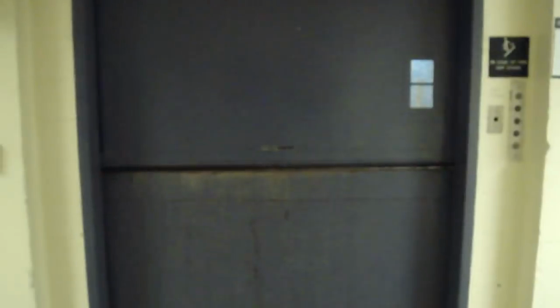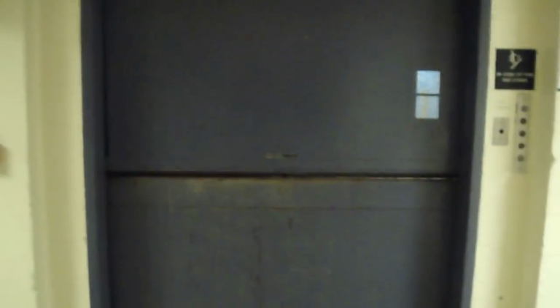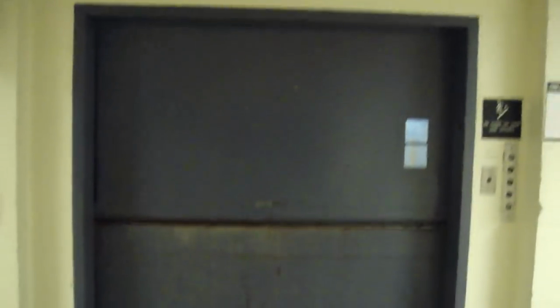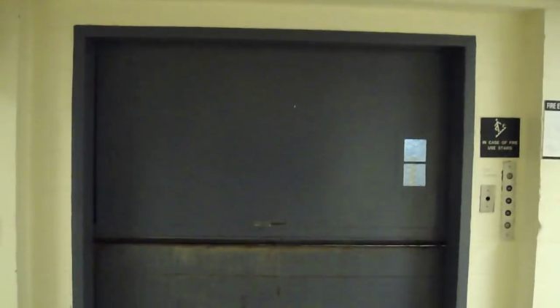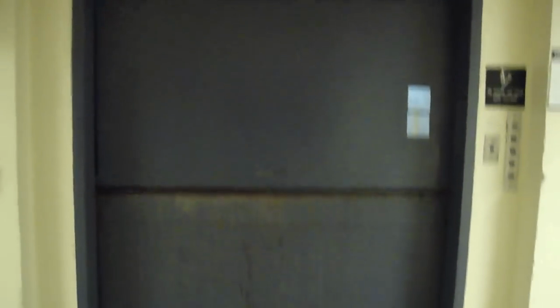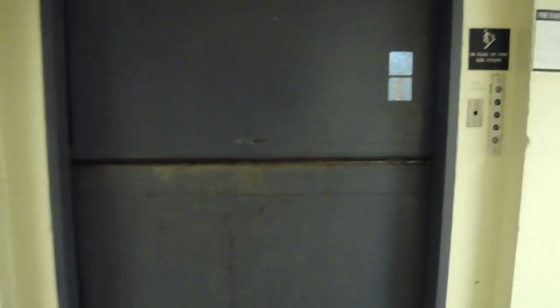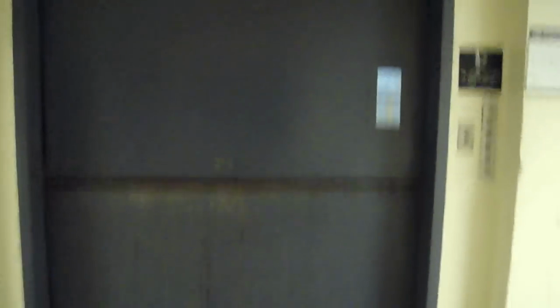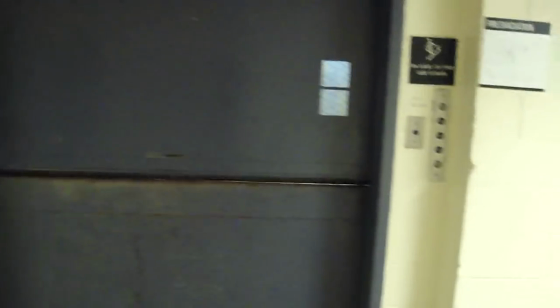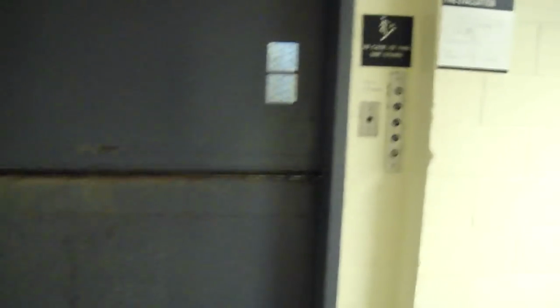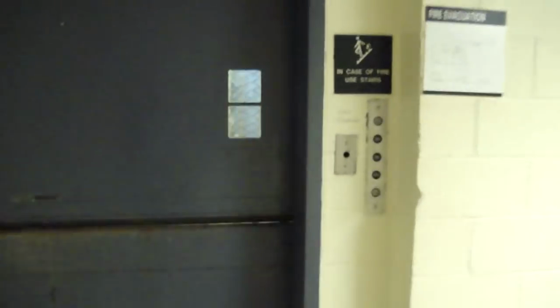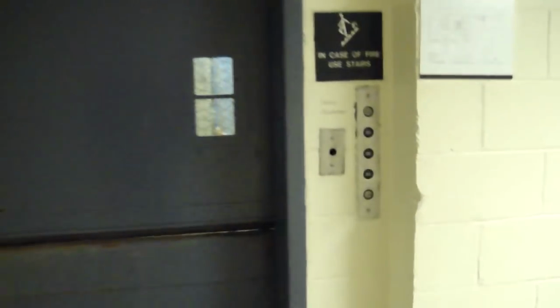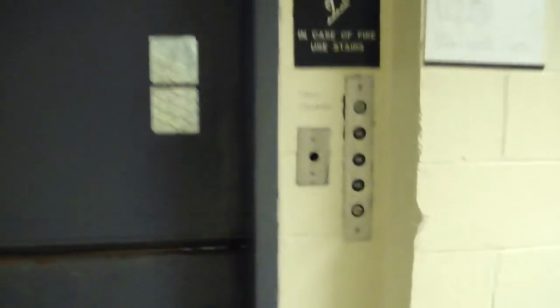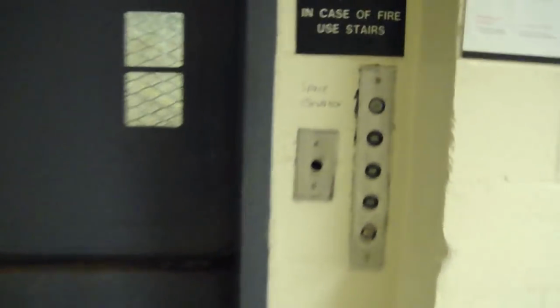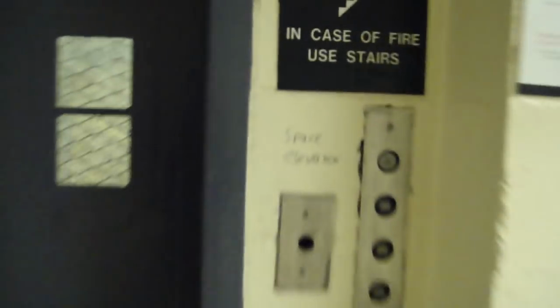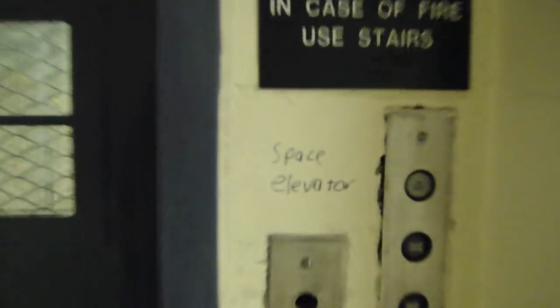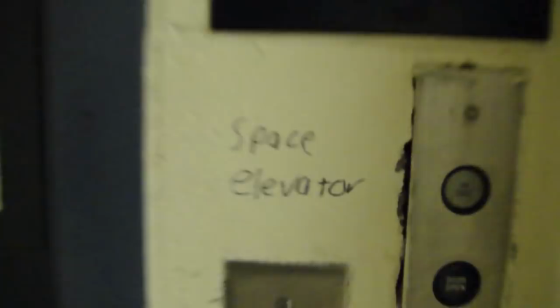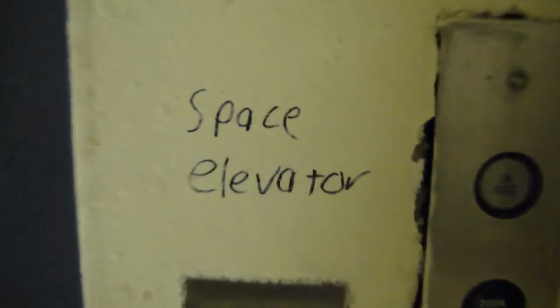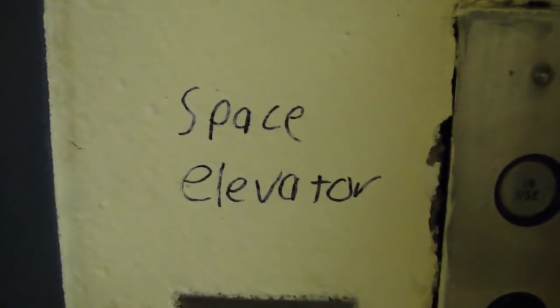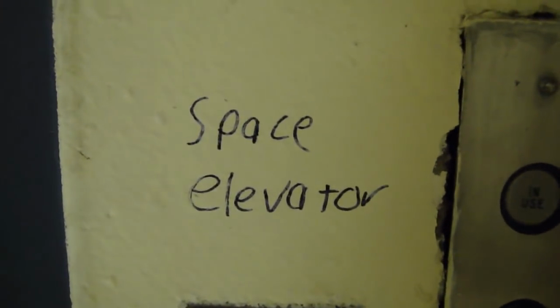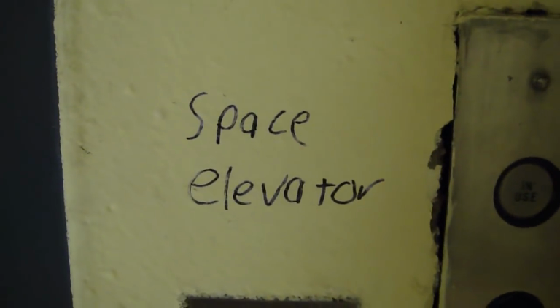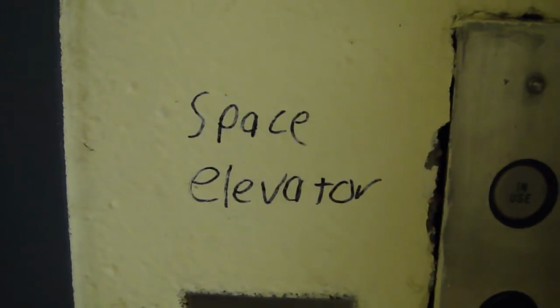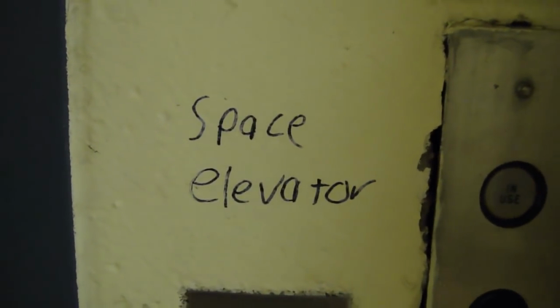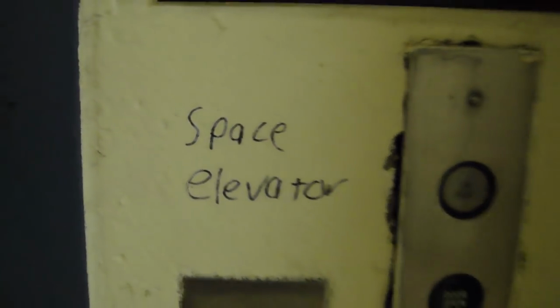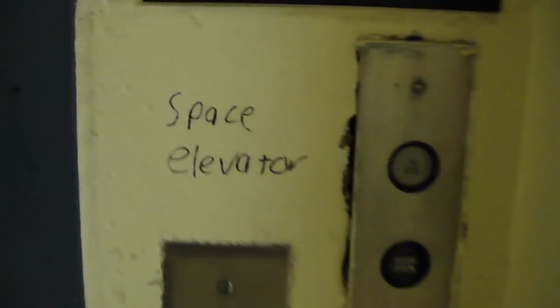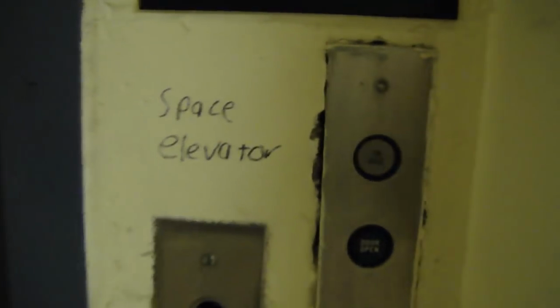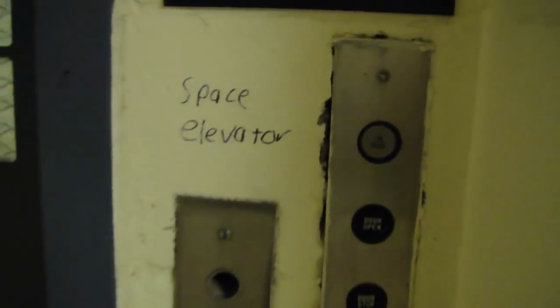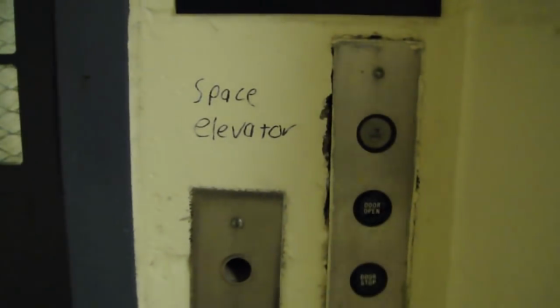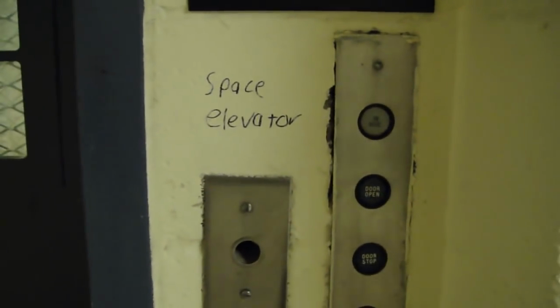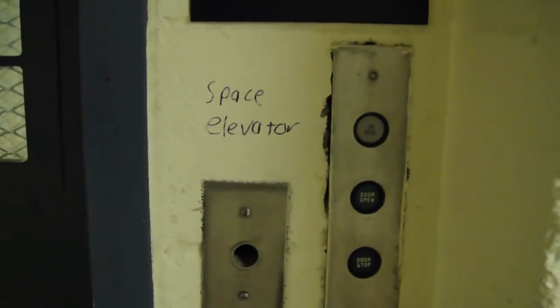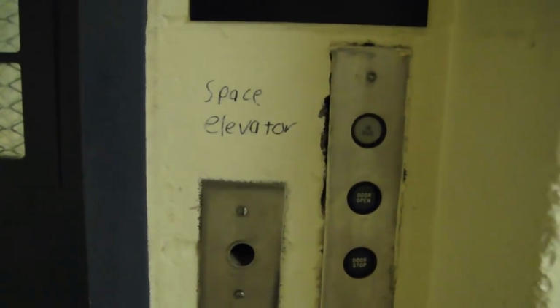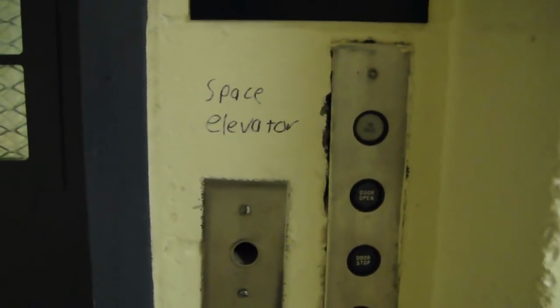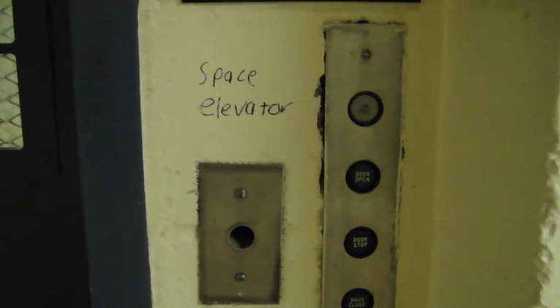This is the space elevator. That's right, it's the official space elevator. And I'm about to show you why, because yes, it does go into outer space.